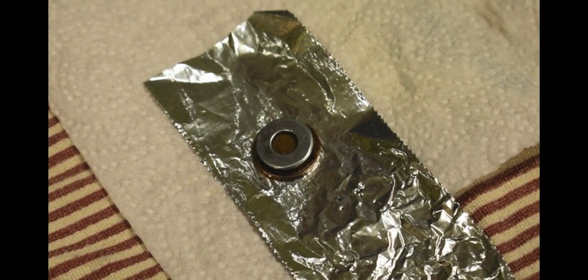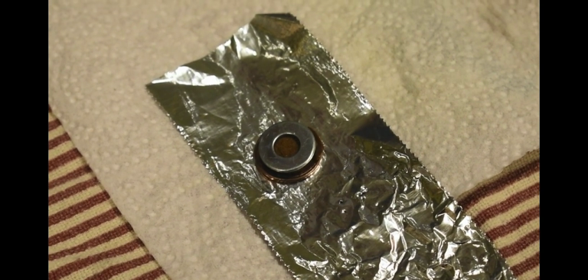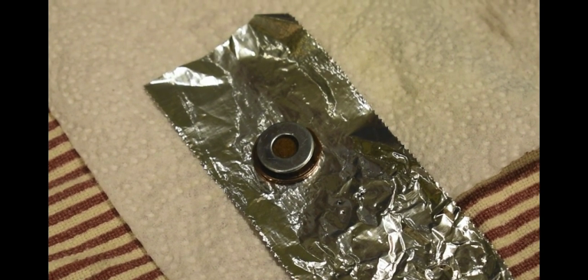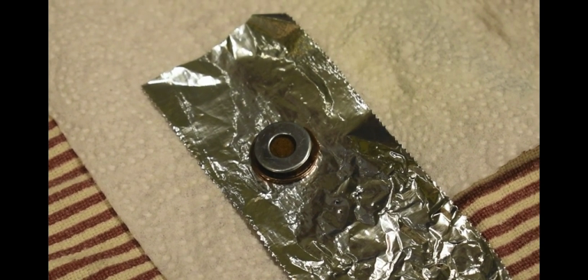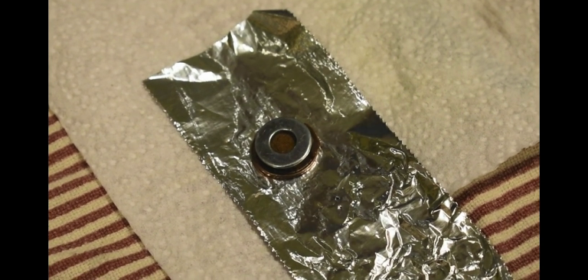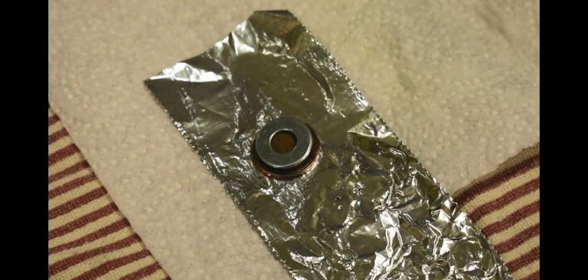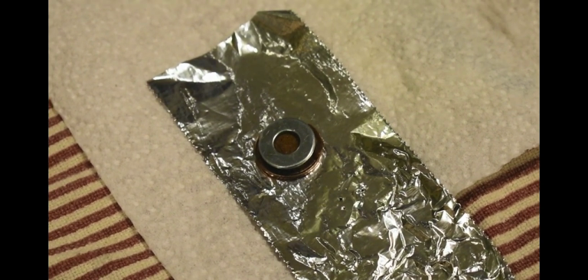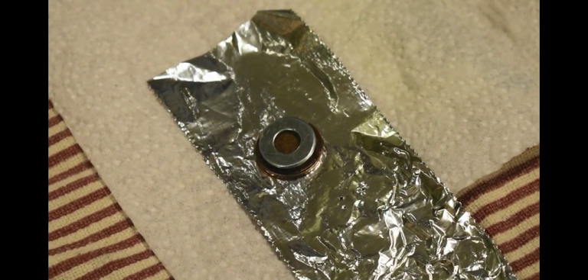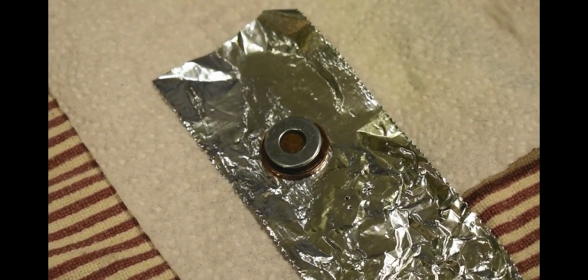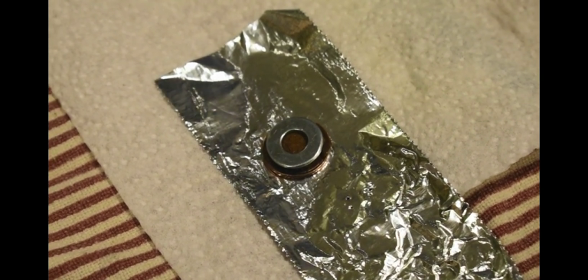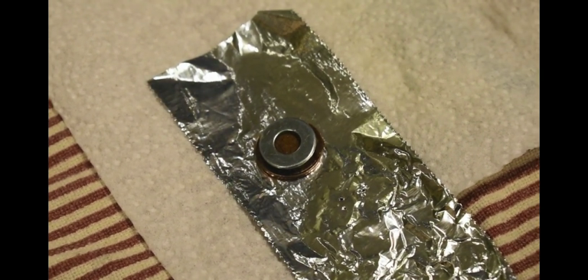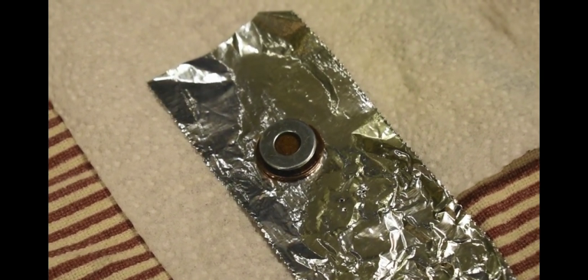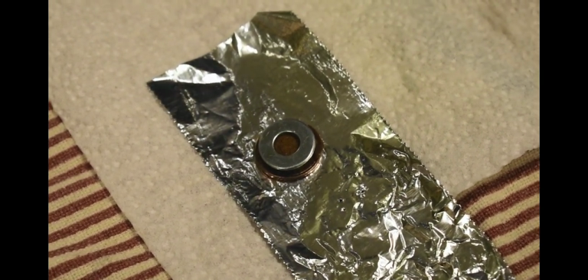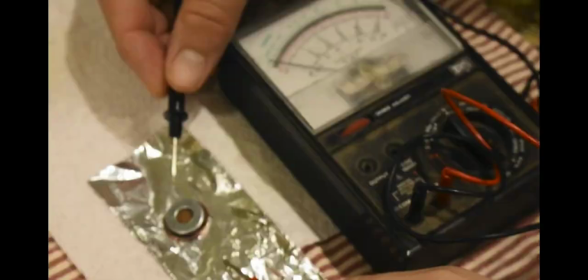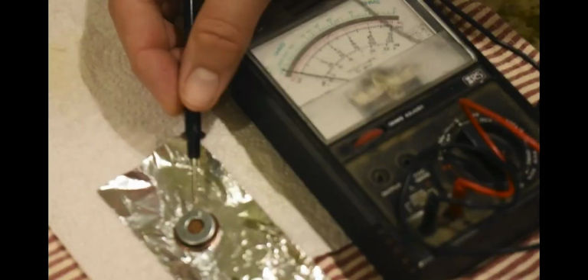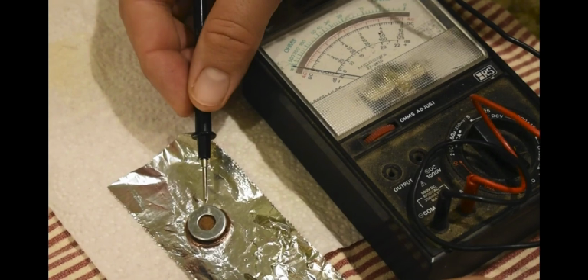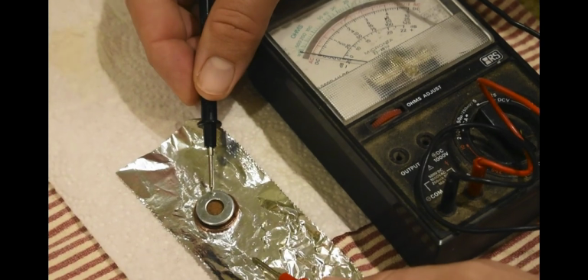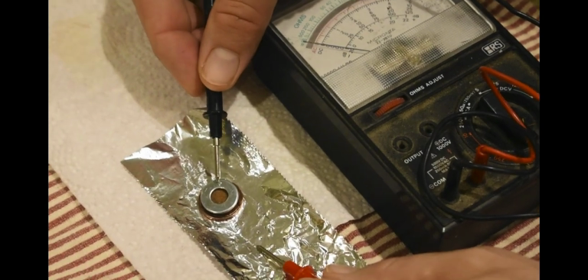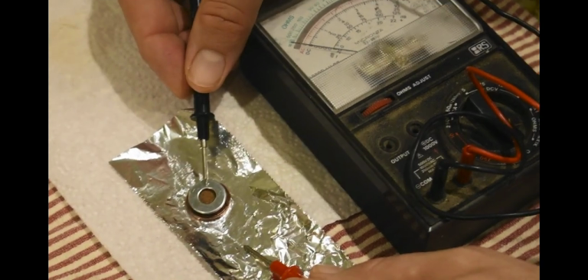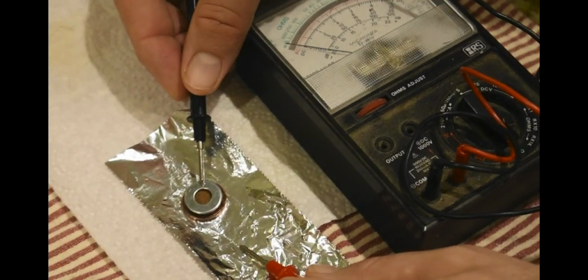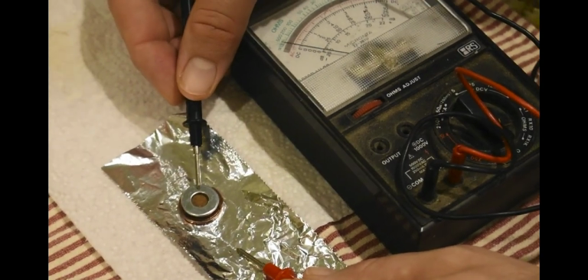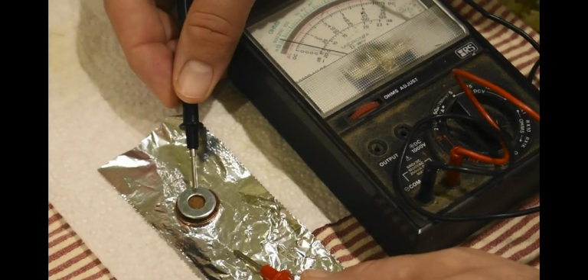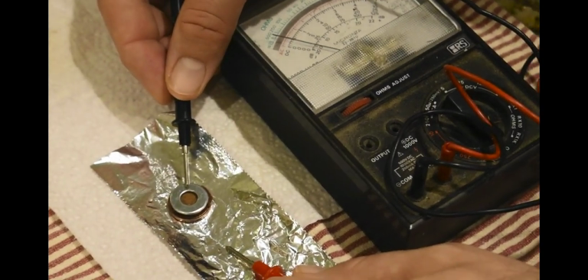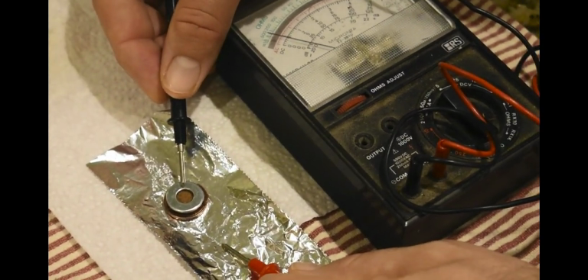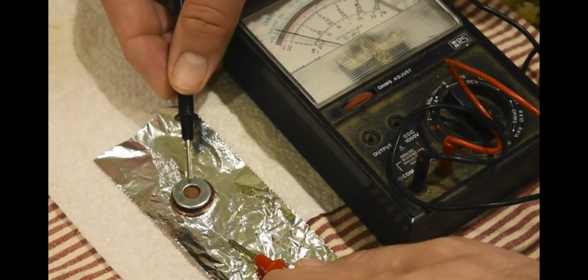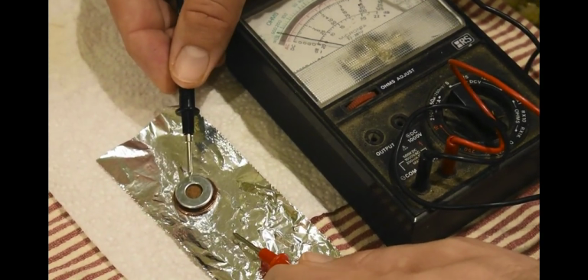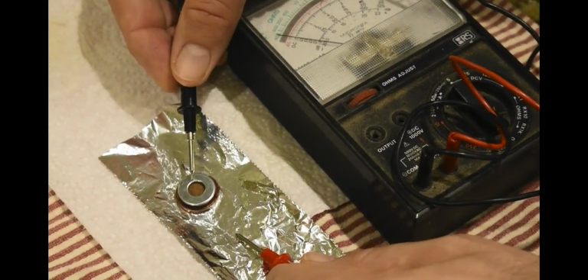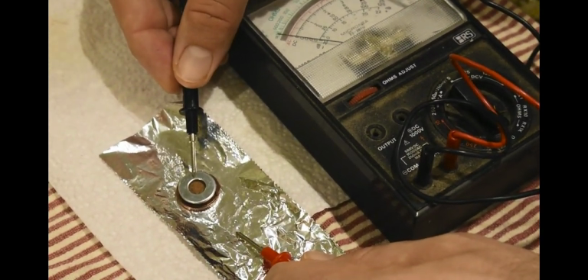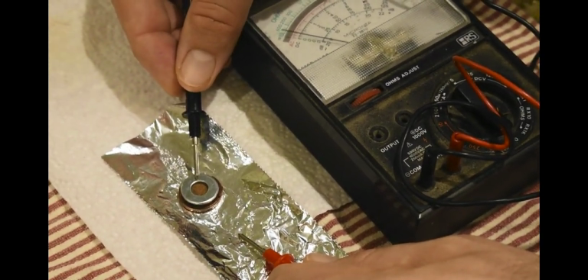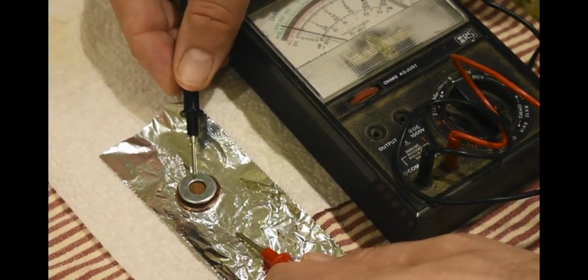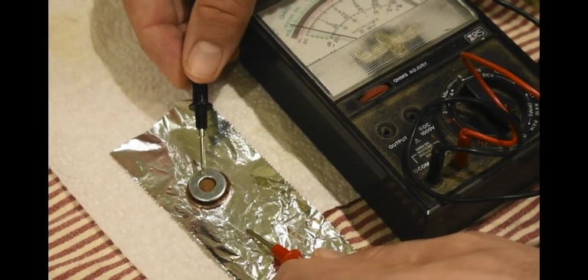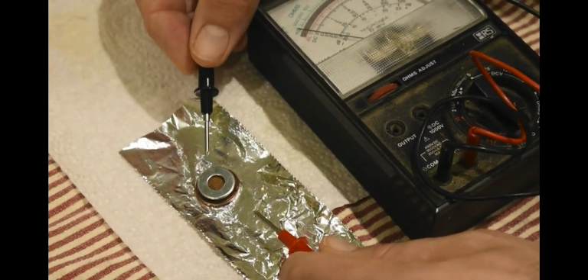So now we're going to get a voltmeter to measure the voltage of a single cell. If you watch carefully, you can see the needle moves, but it's not very much — less than a volt.